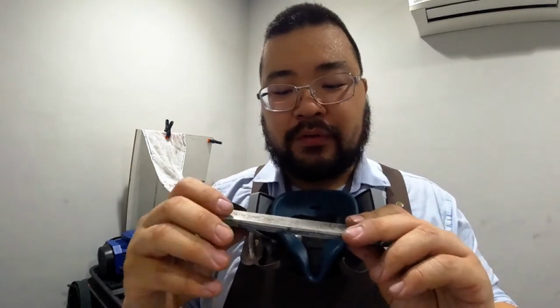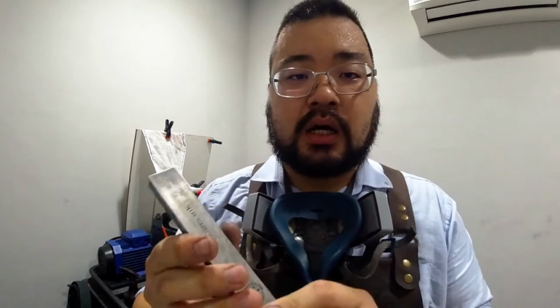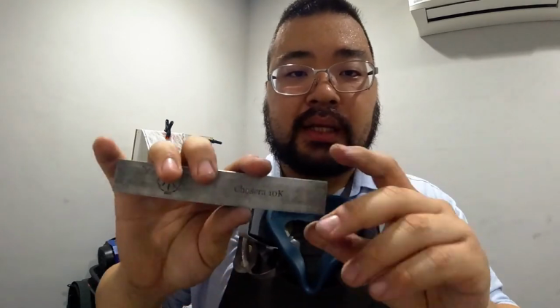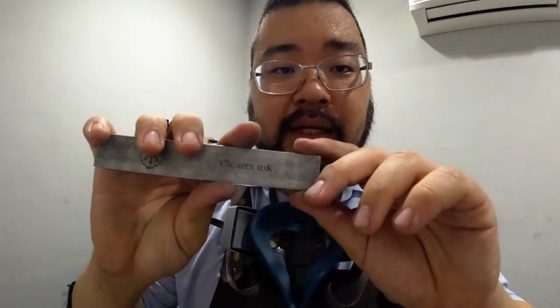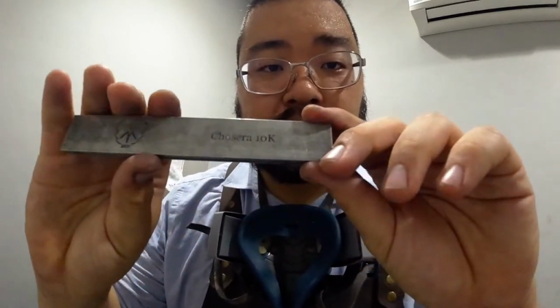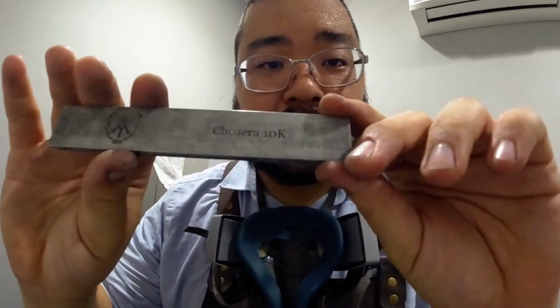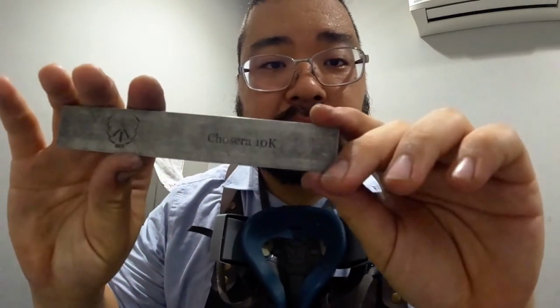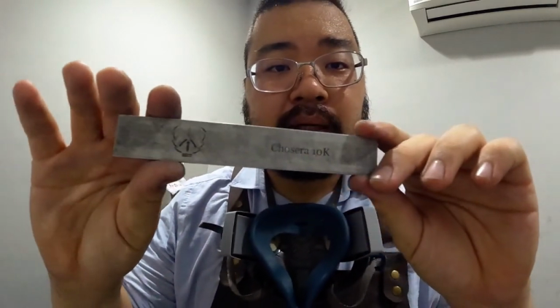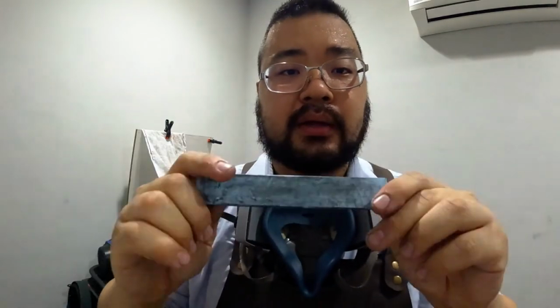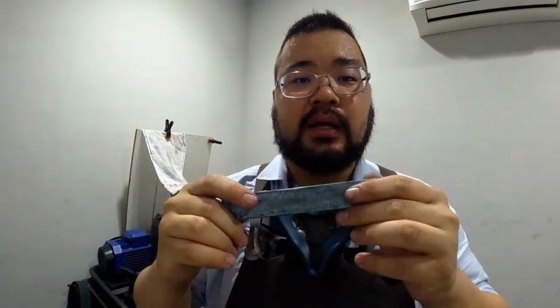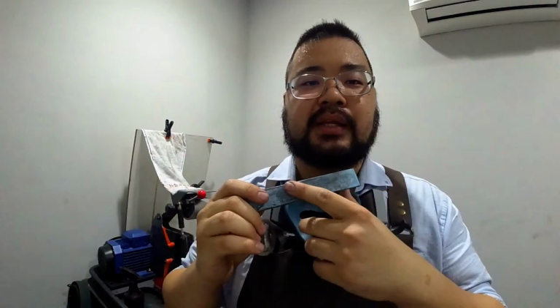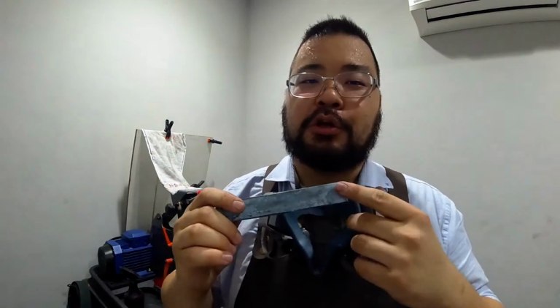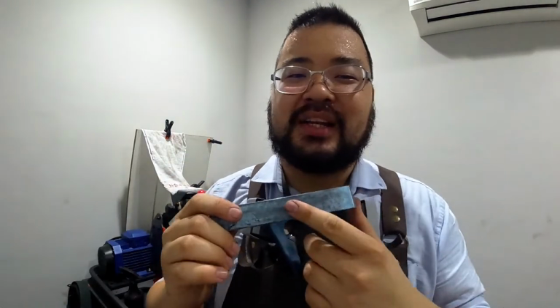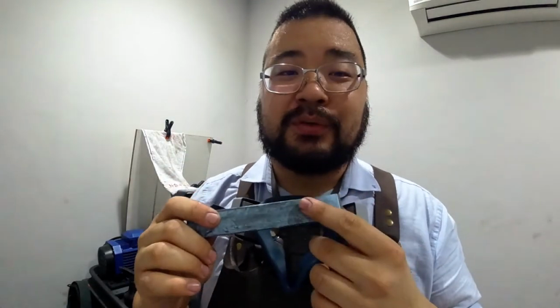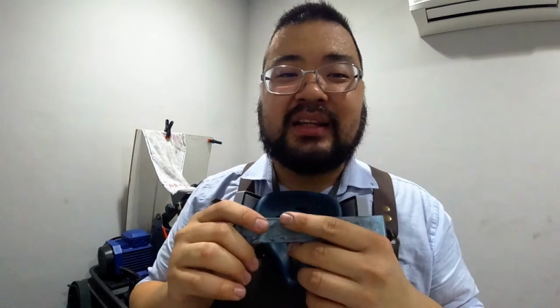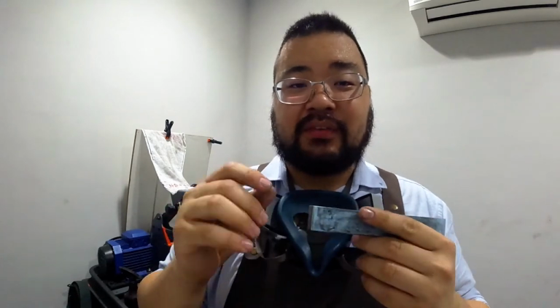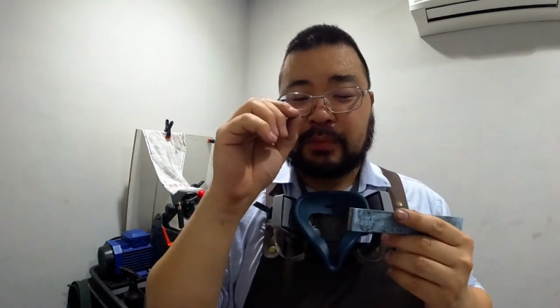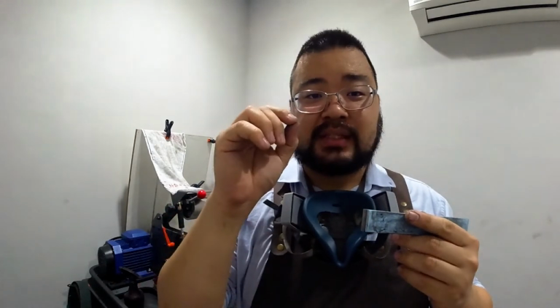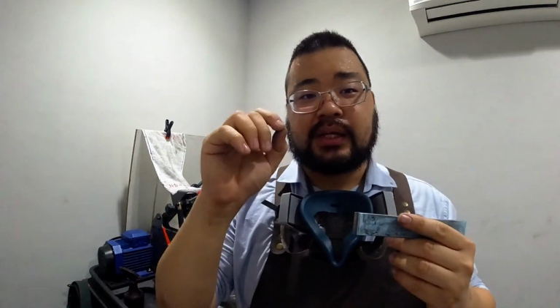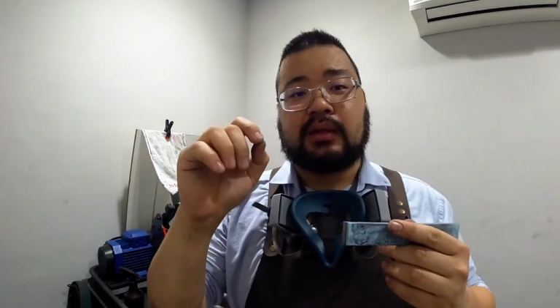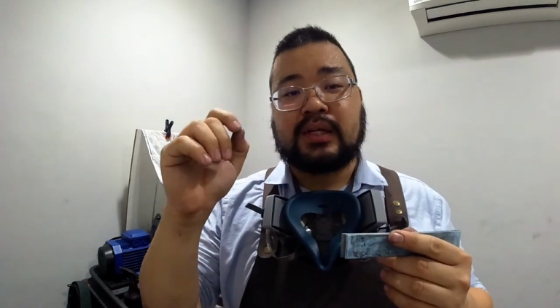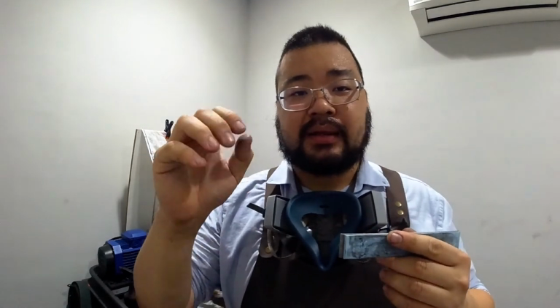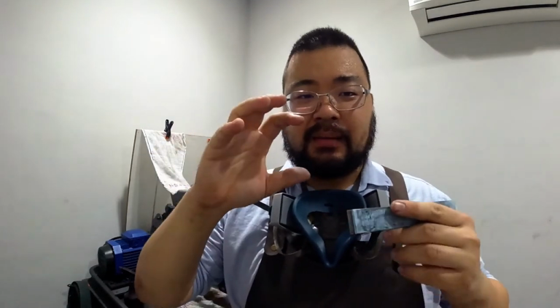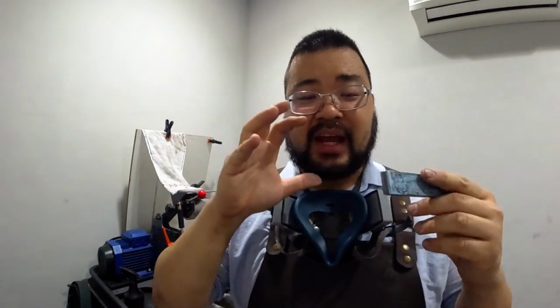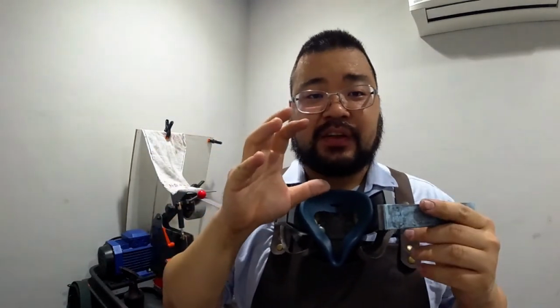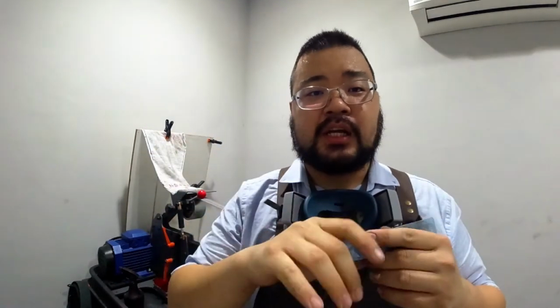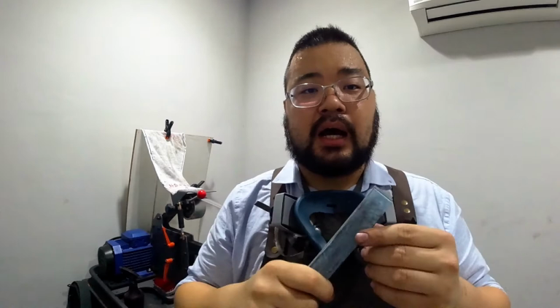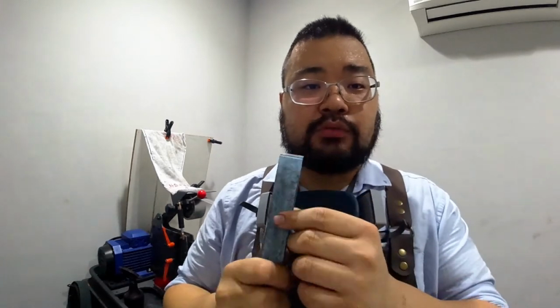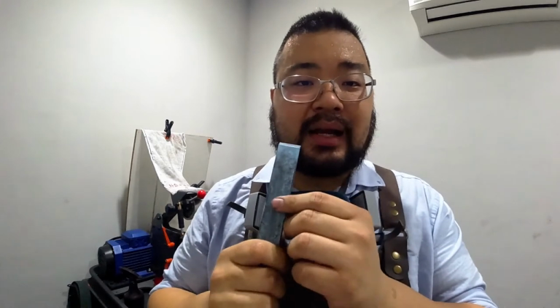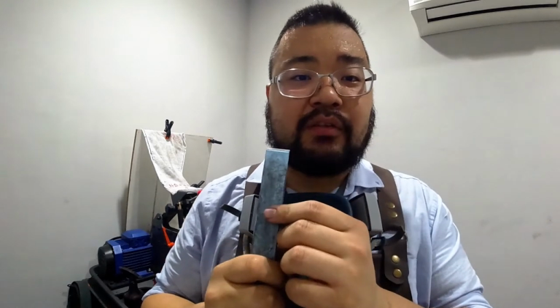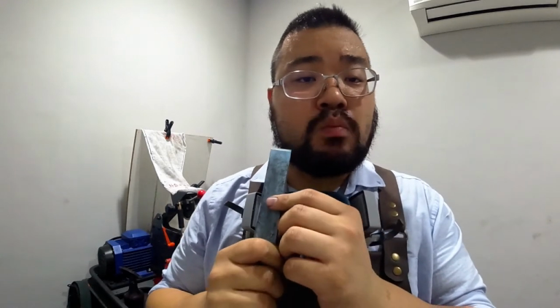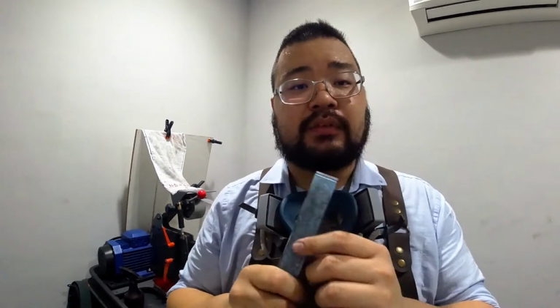We finished on the 10K stone — this is the Charcera 10K. This thing is really smooth. Whatever small scratches you get on the 3K, a bit of a hazy finish, this will get rid of most of it. Then we moved on to strops.